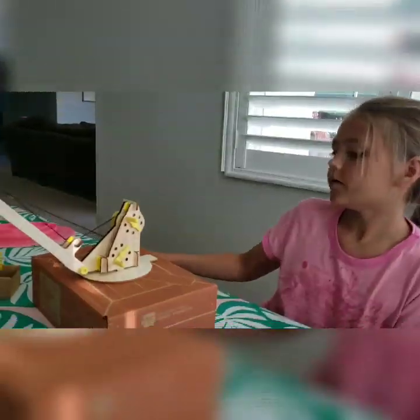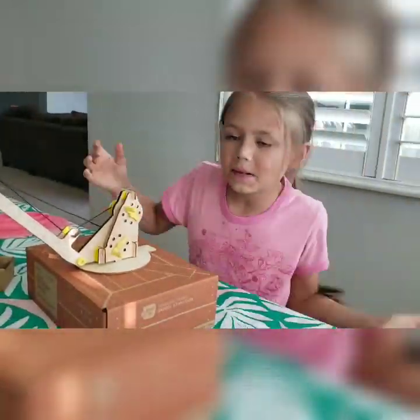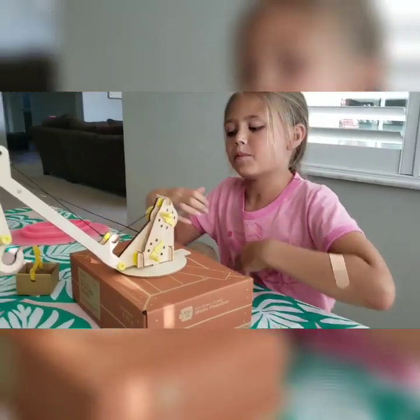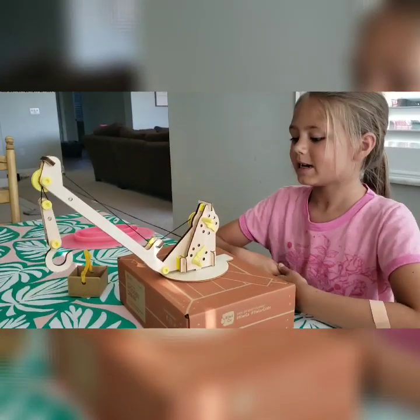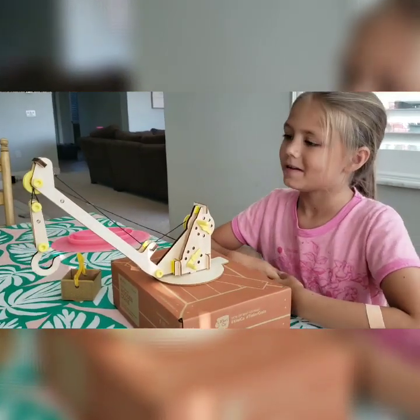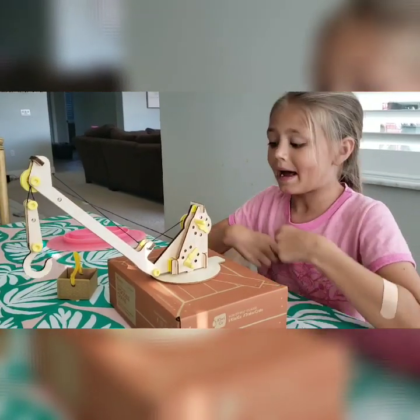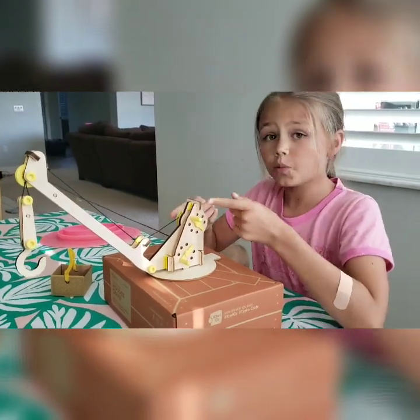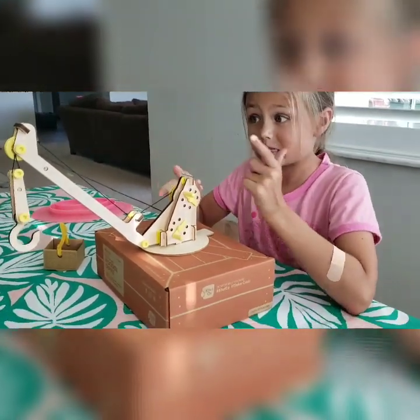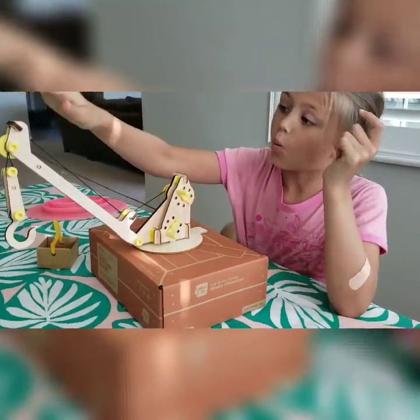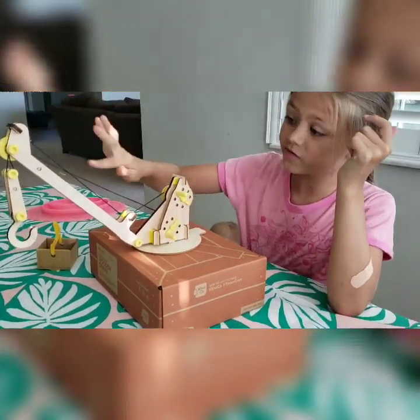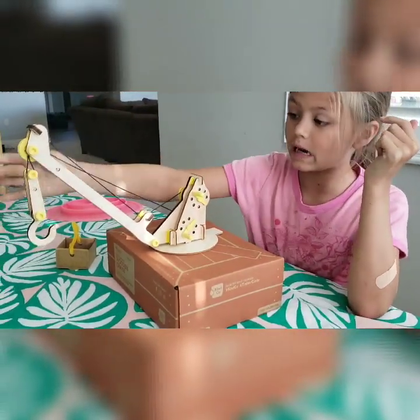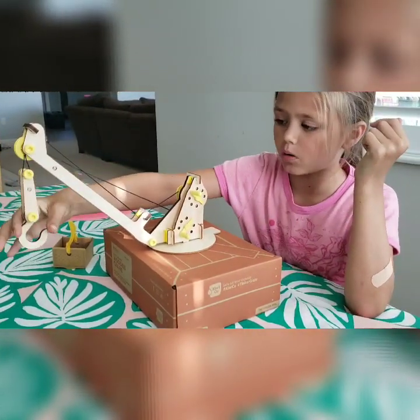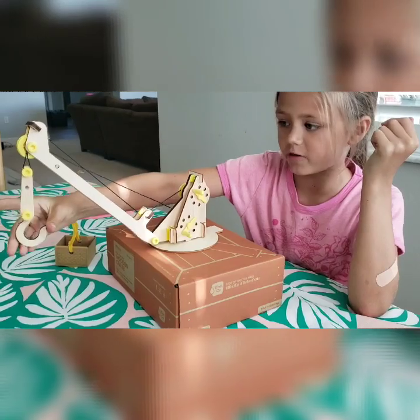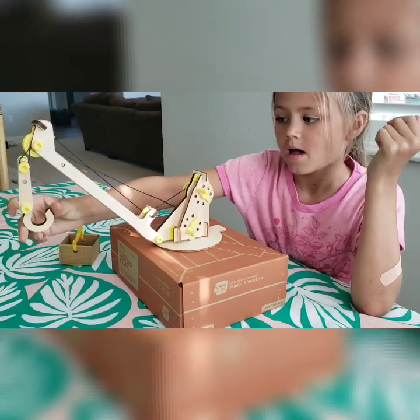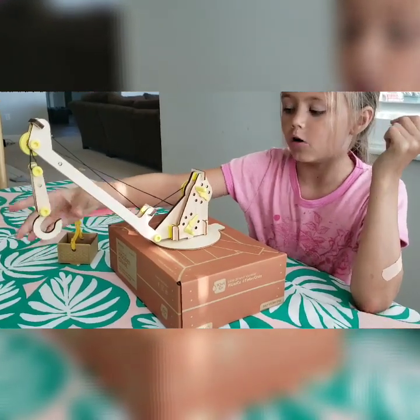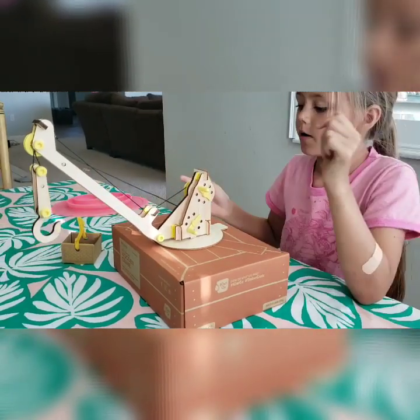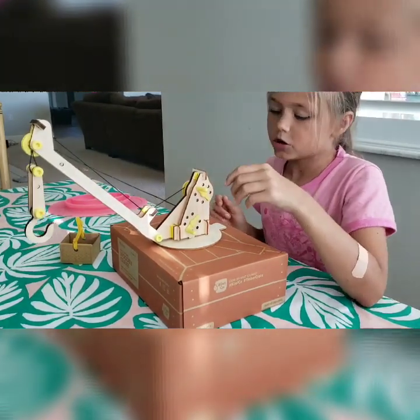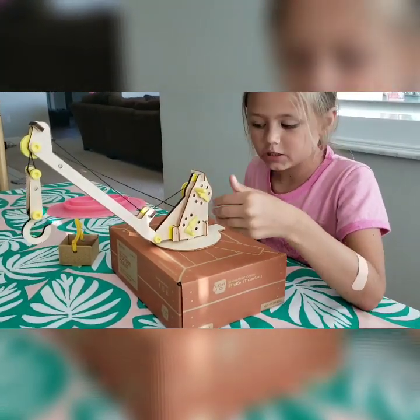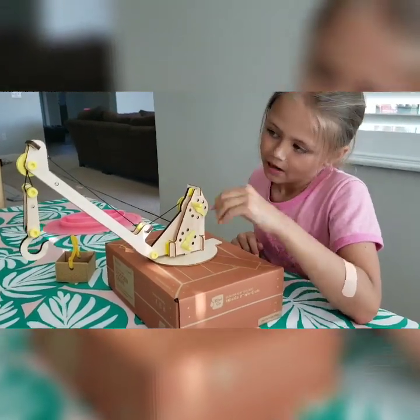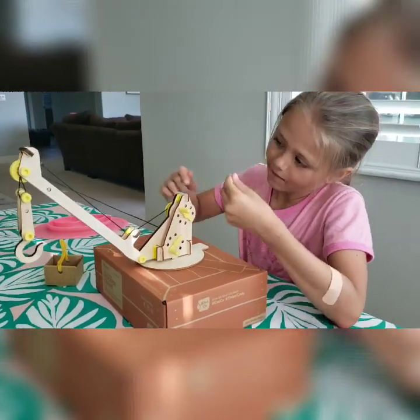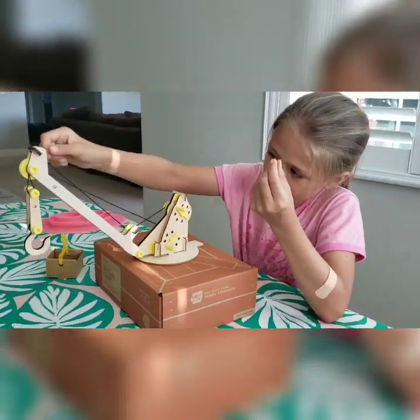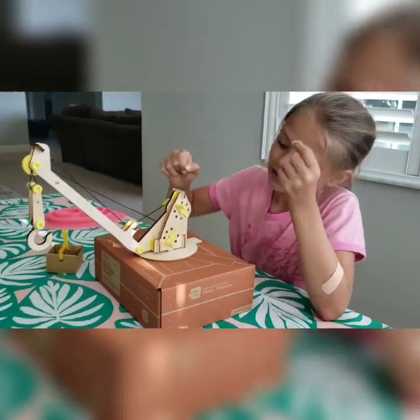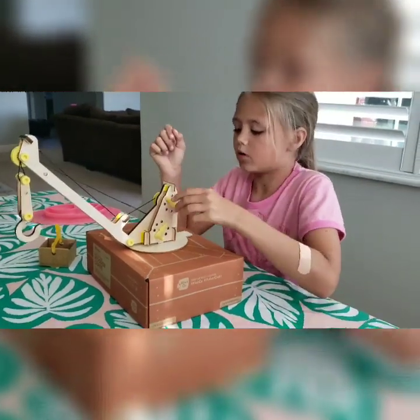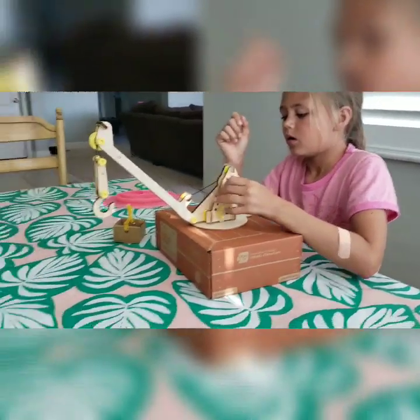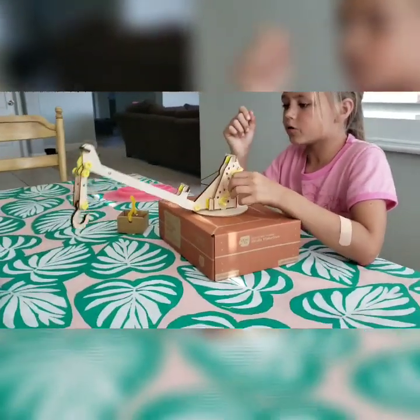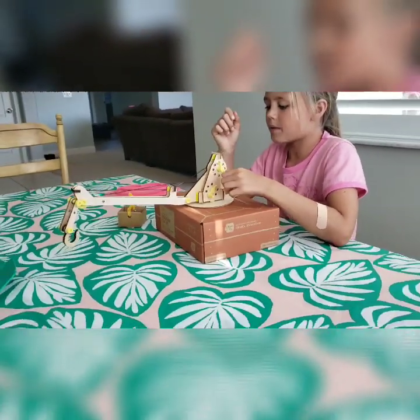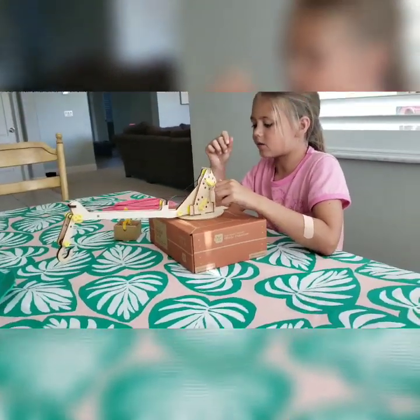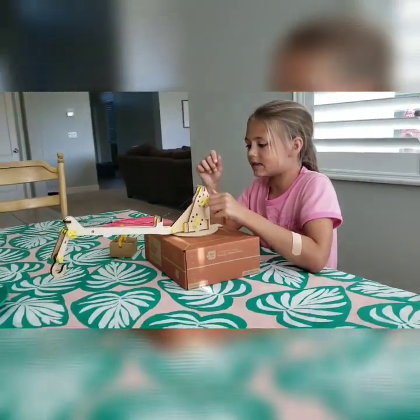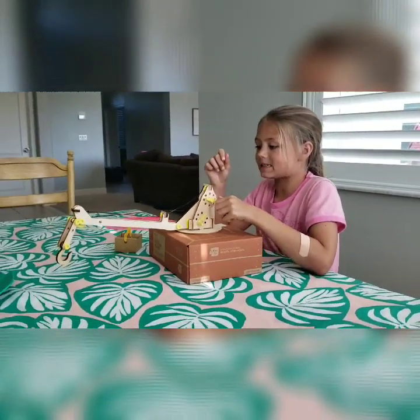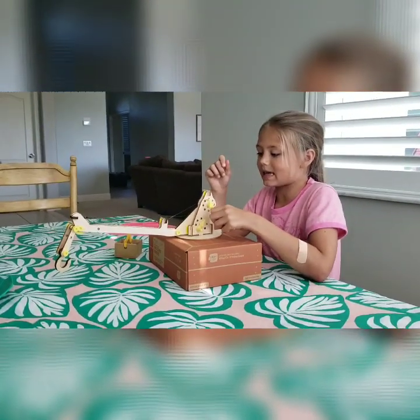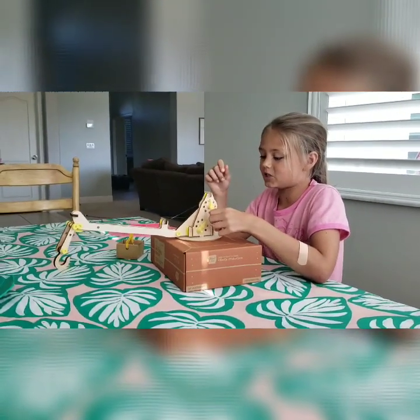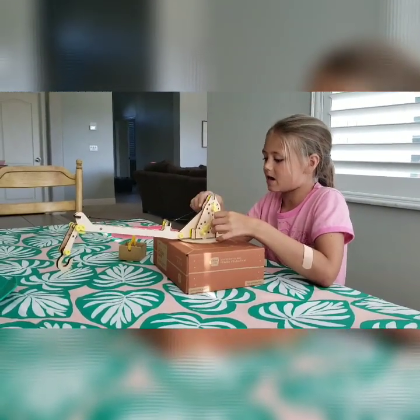This is my Tinker Crate crane. It has two pulley systems — one works for the crane and one works for the little hook. So when I do it, I reel up the string and it will pull the crane up. I can reel it down but I still need to keep tension in it.